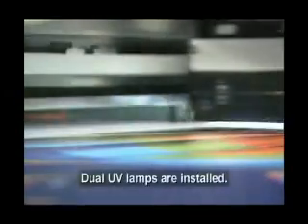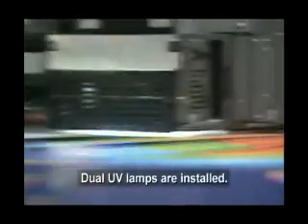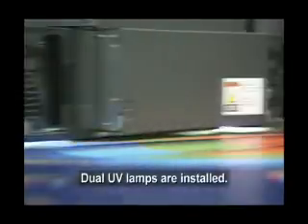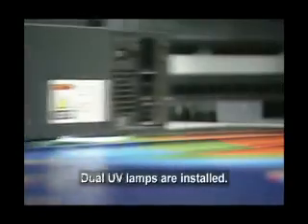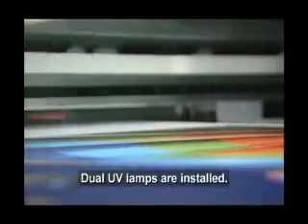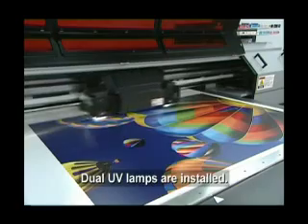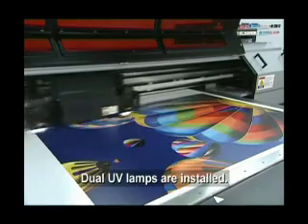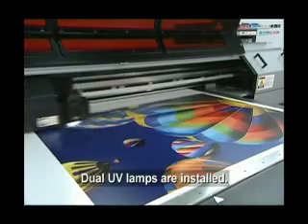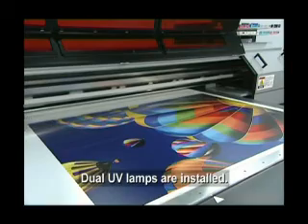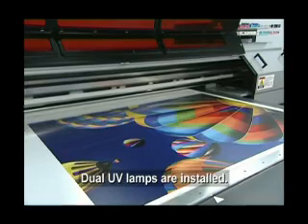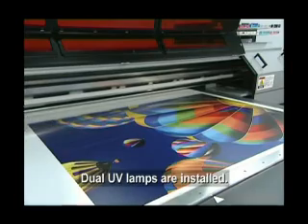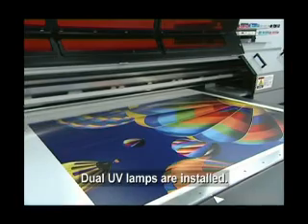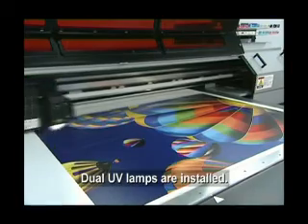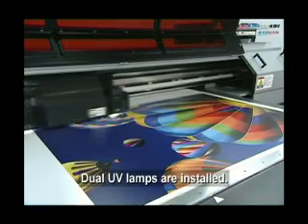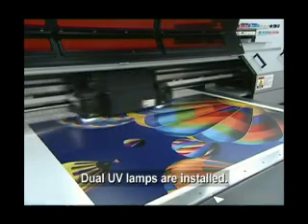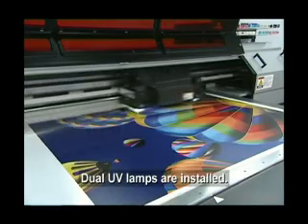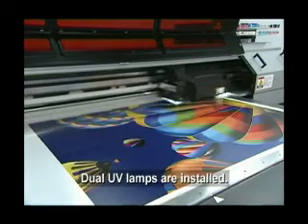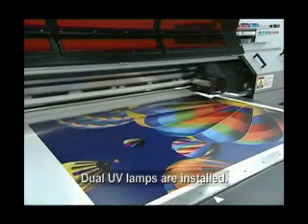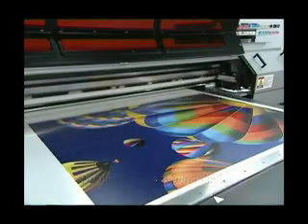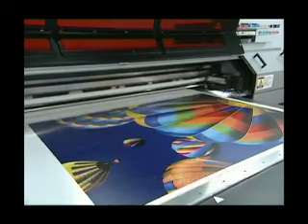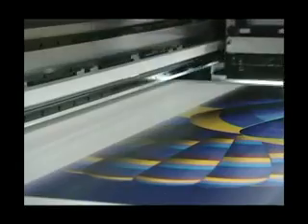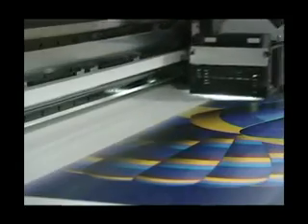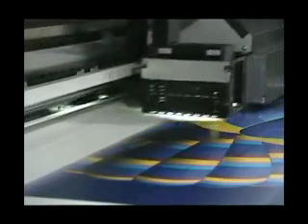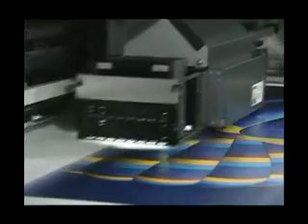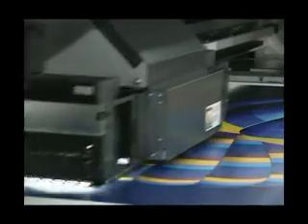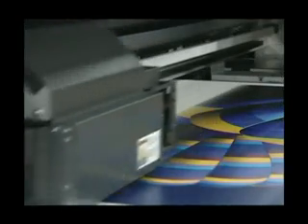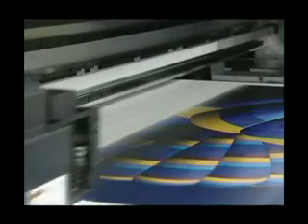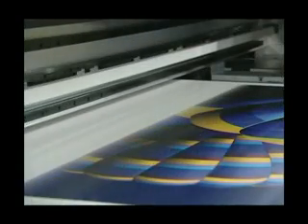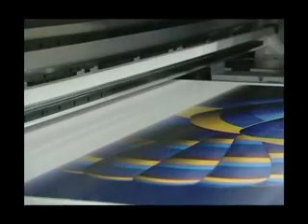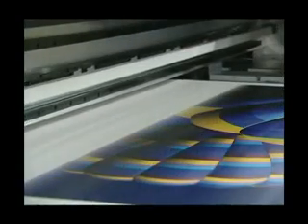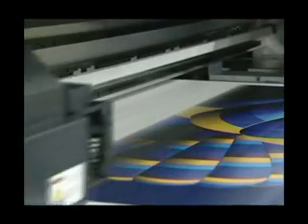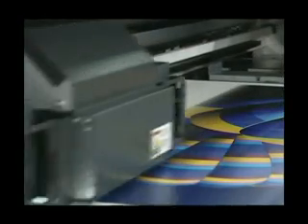Ozone-free dual UV lamps are installed — one lamp on each side of the print head carriage — to allow bi-directional printing. The newly developed high-speed print heads ensure outstanding print performance, even in large formats.